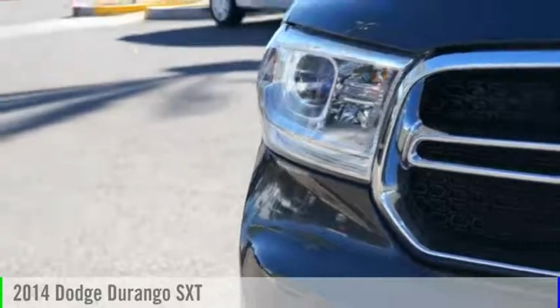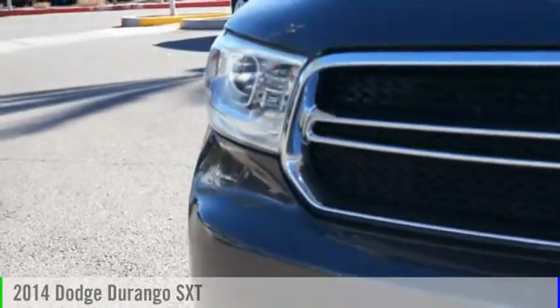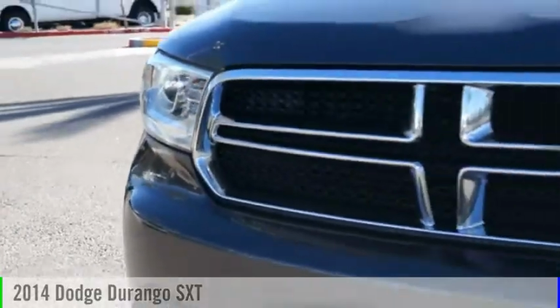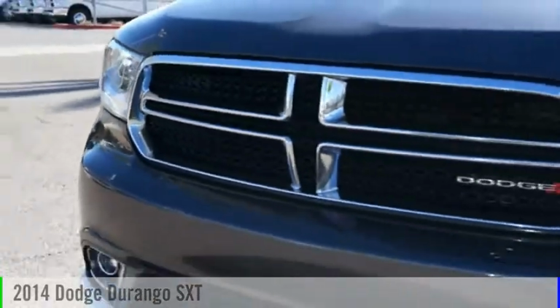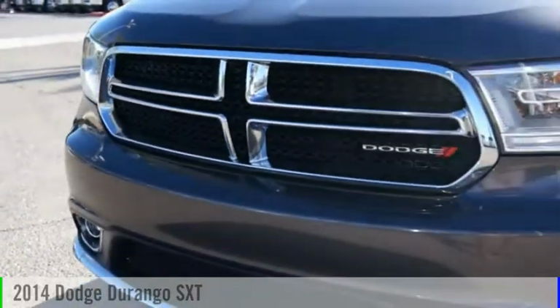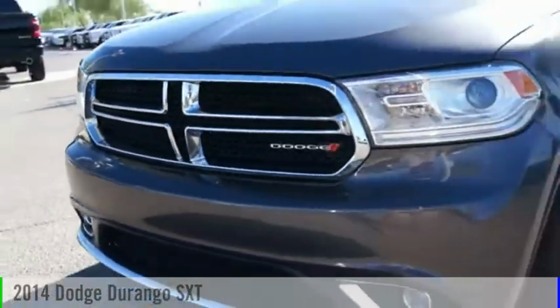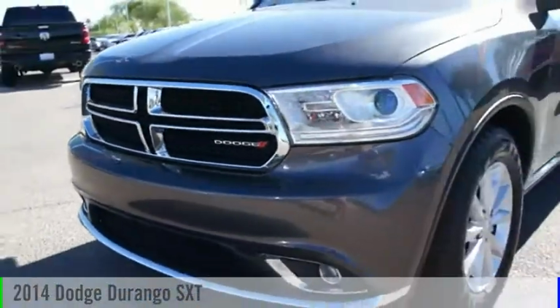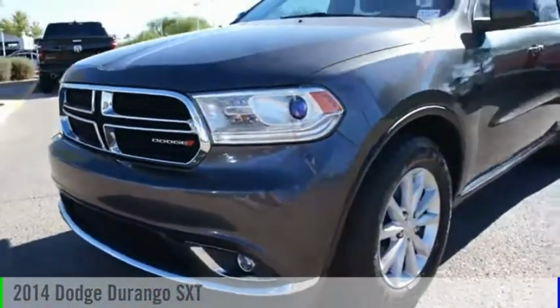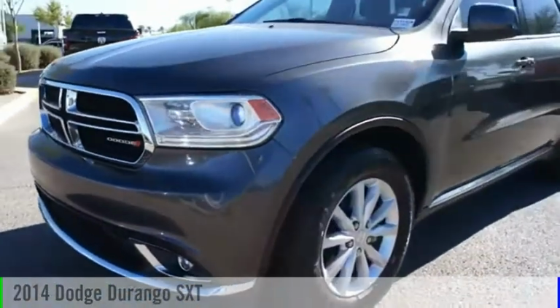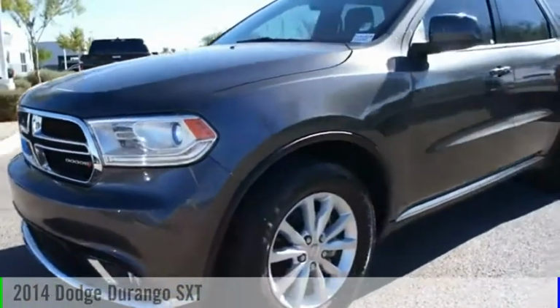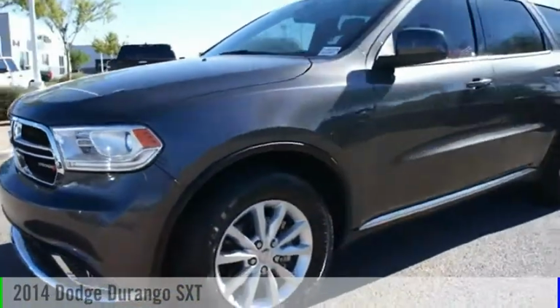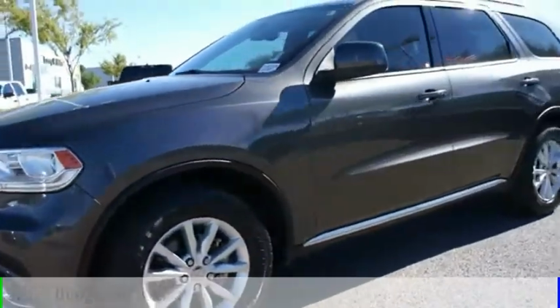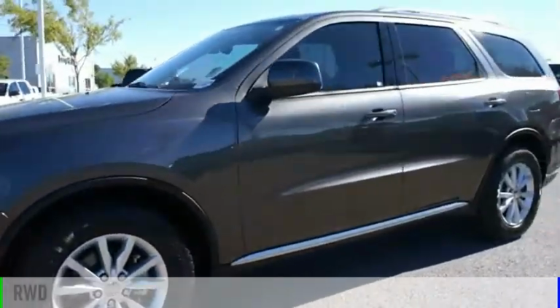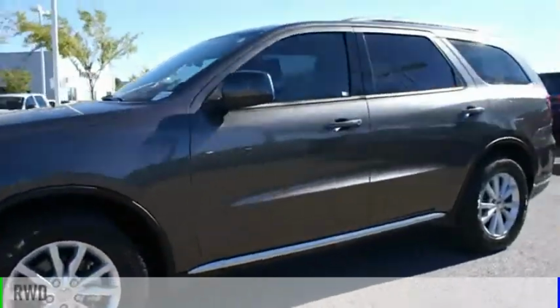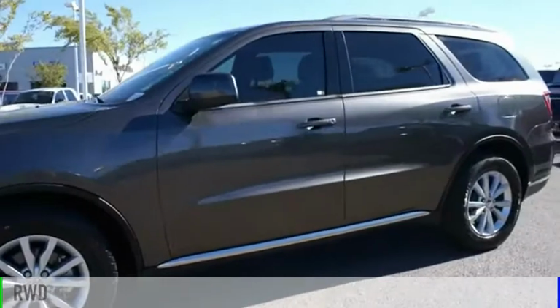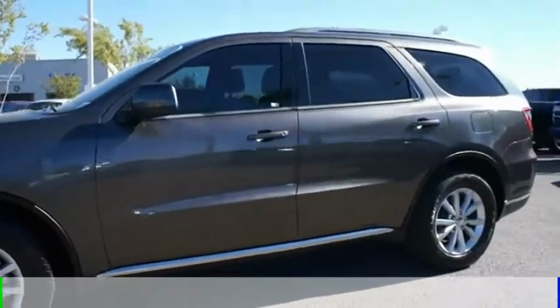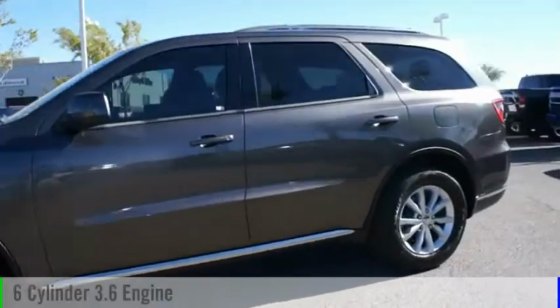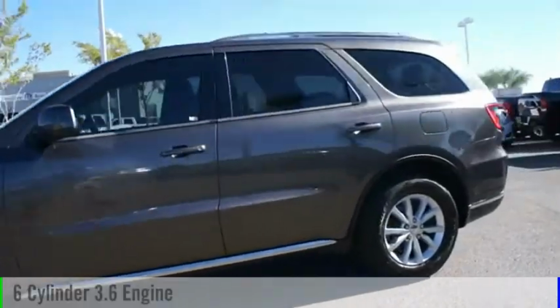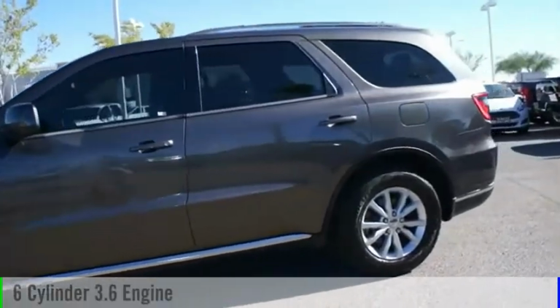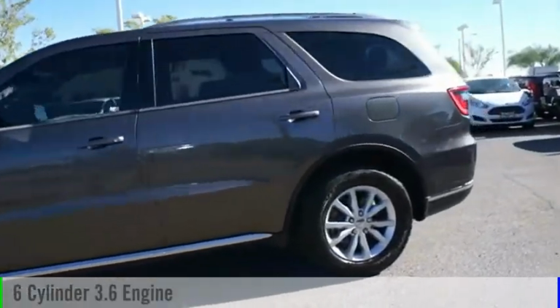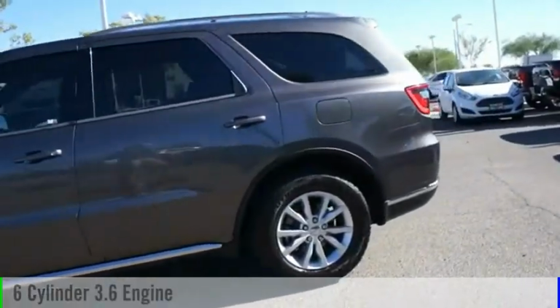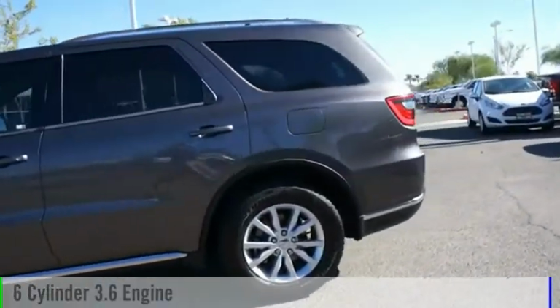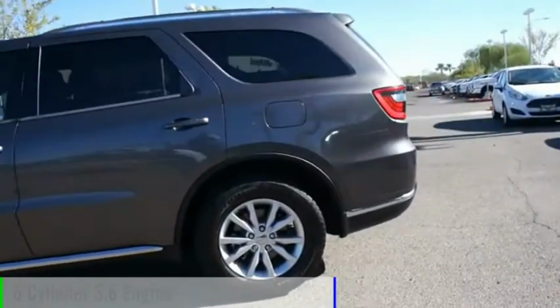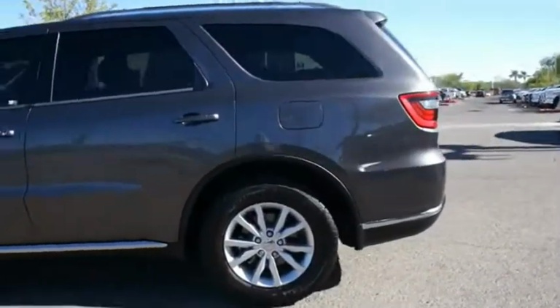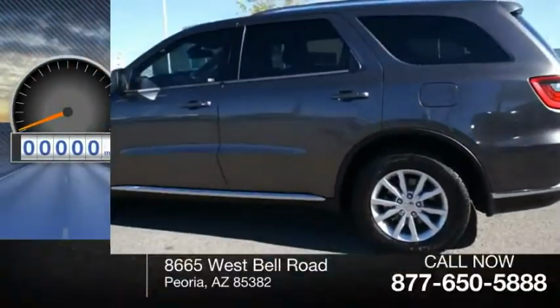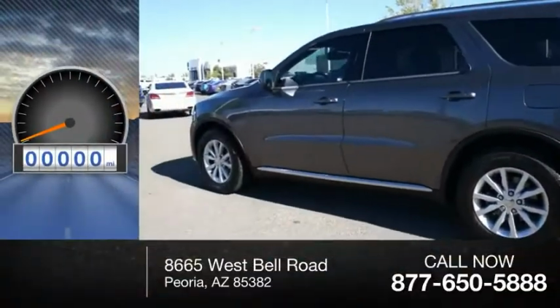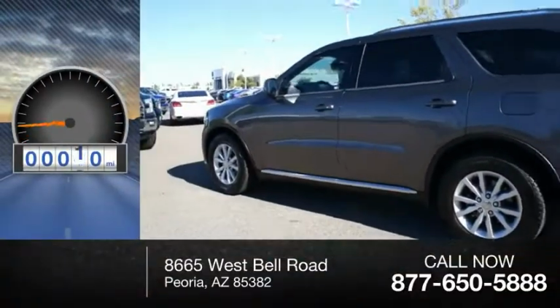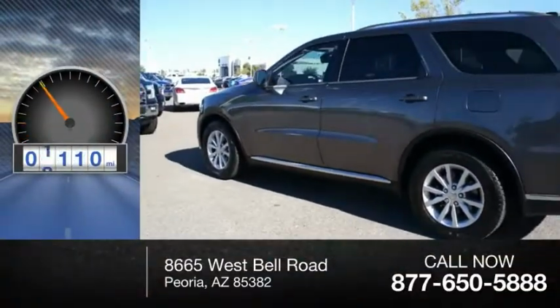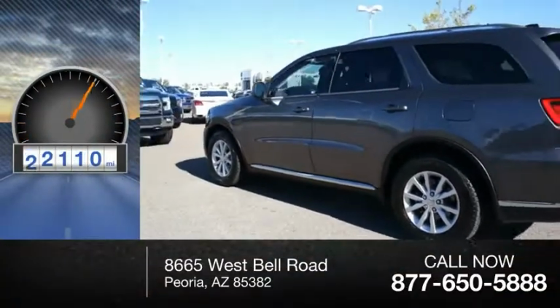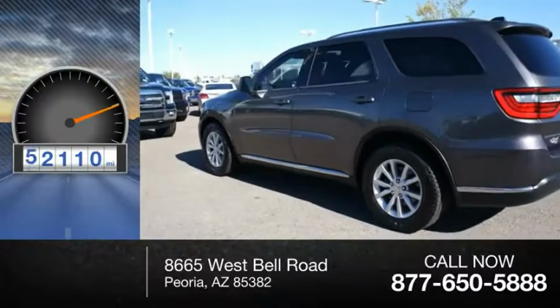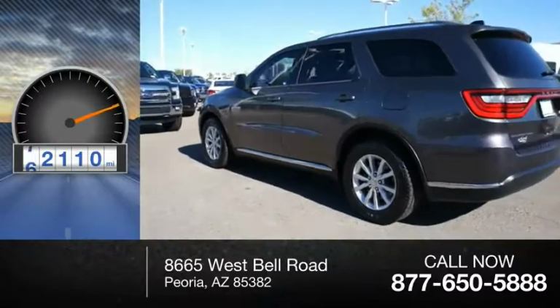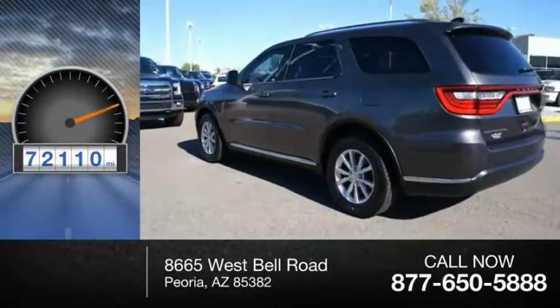Pleased to show you the 2014 Durango. This vehicle is powered by a rear-wheel drive, six-cylinder, 3.6-liter engine. This vehicle has less than 75,000 miles.